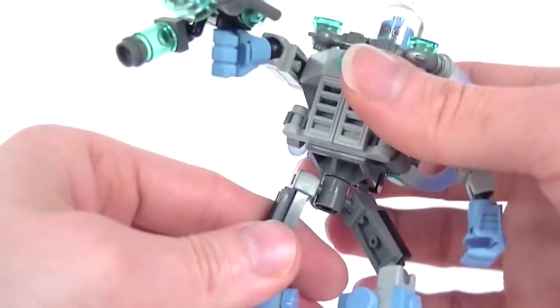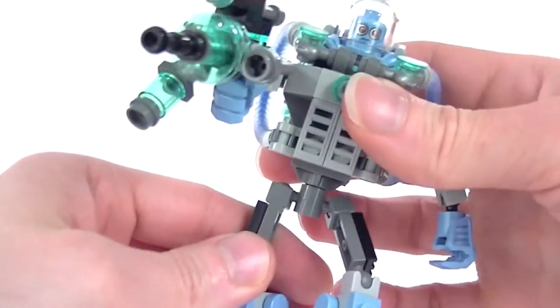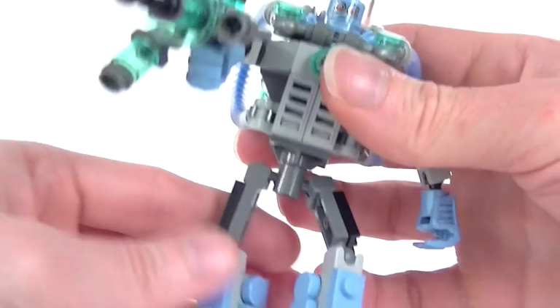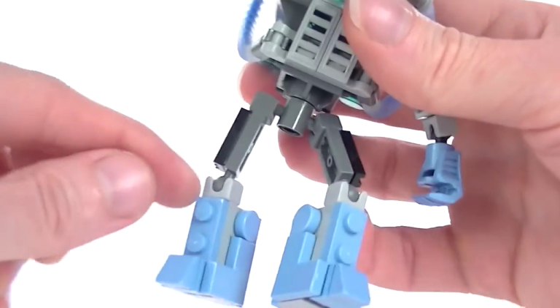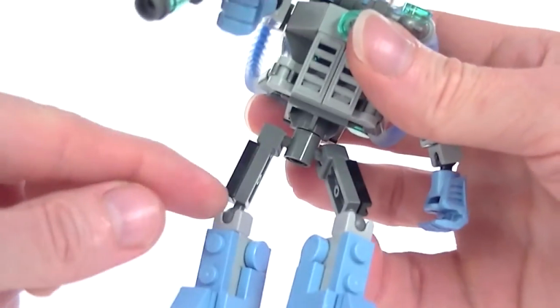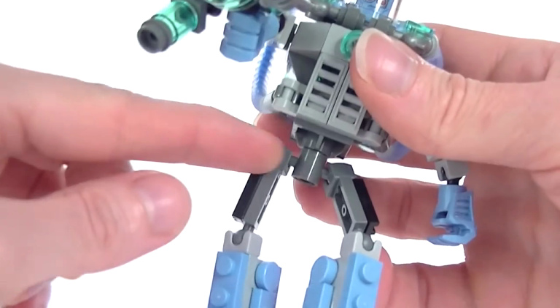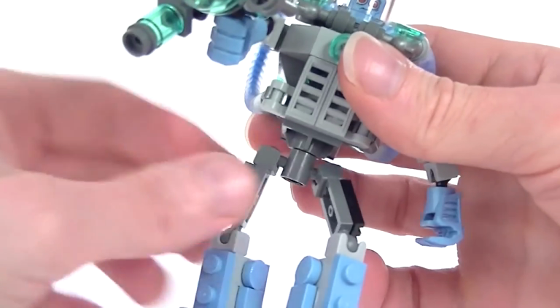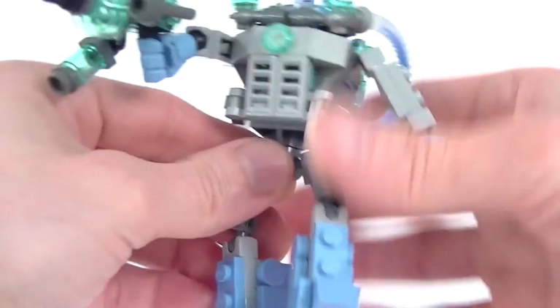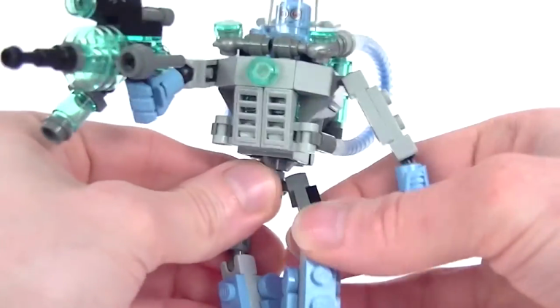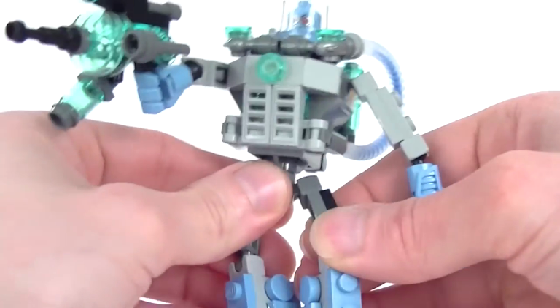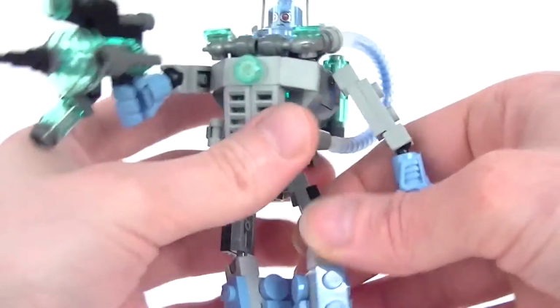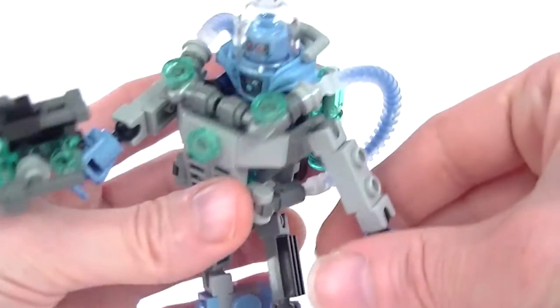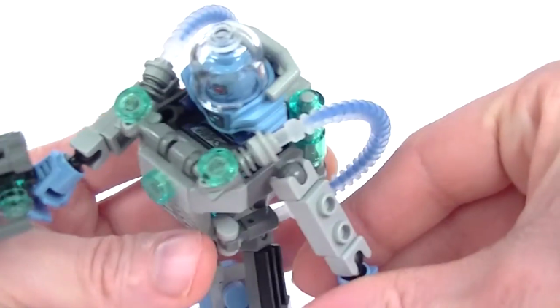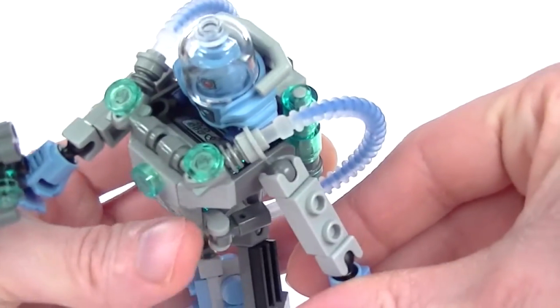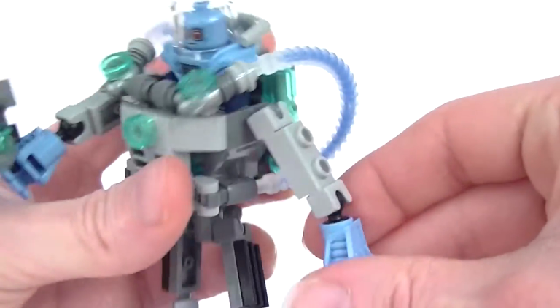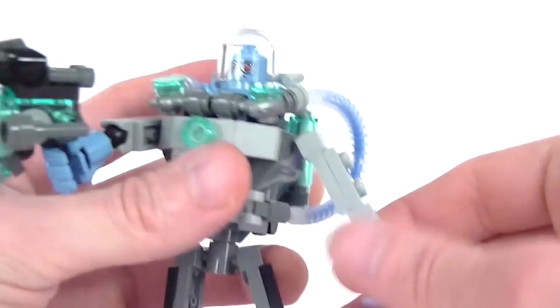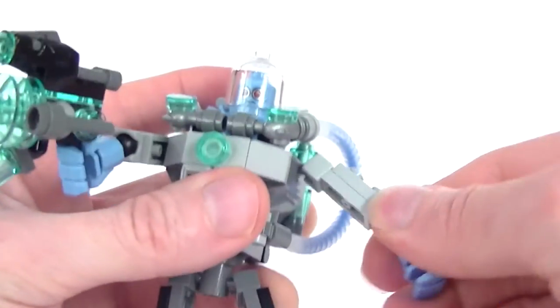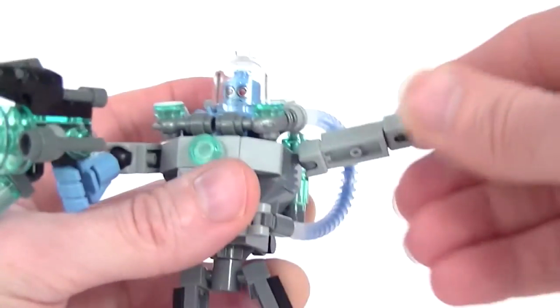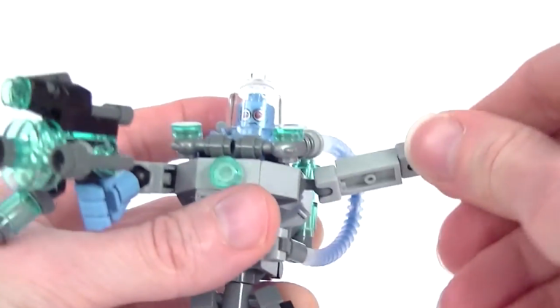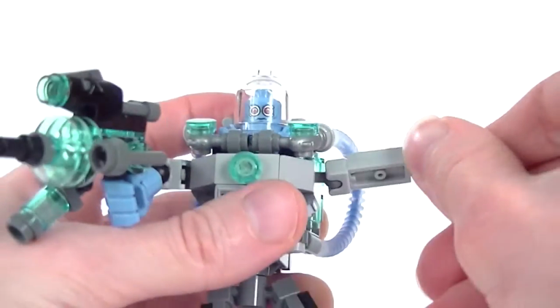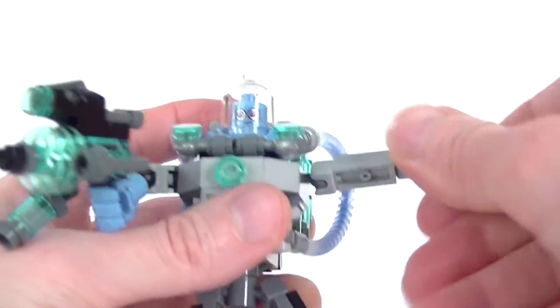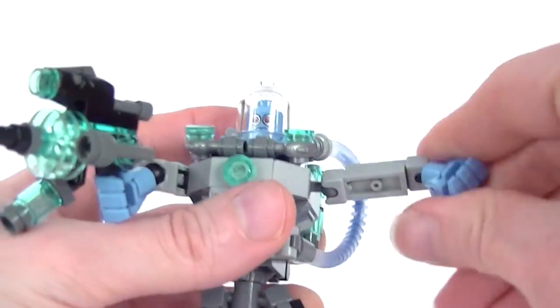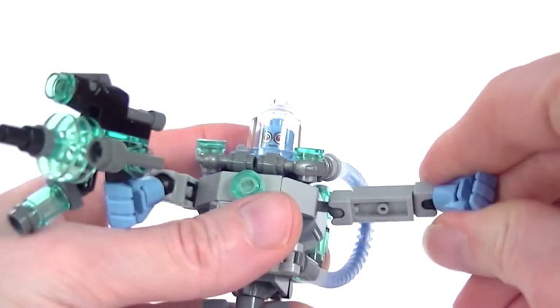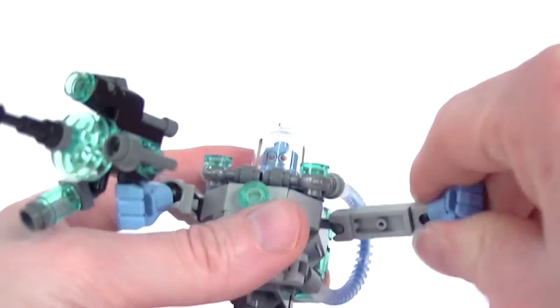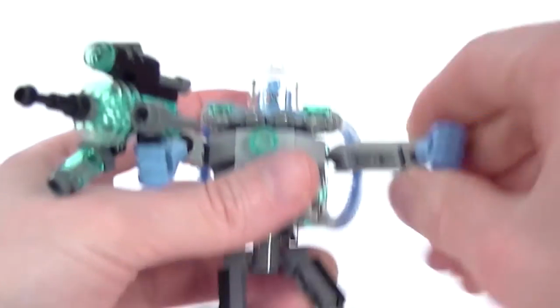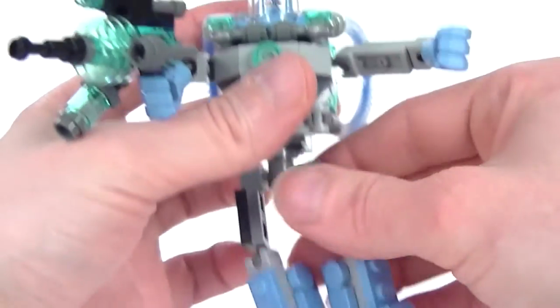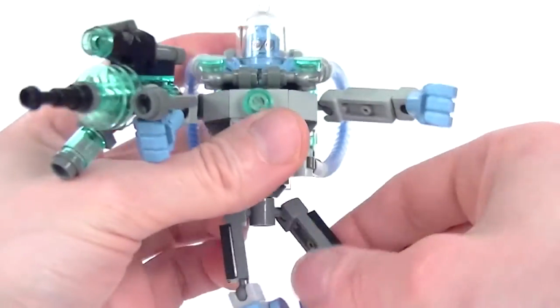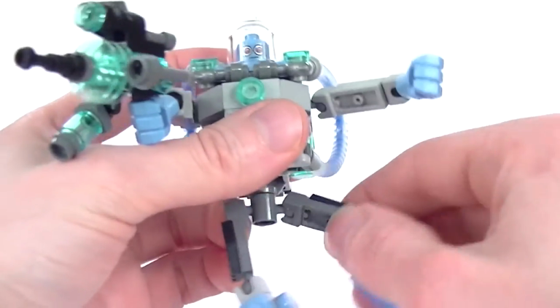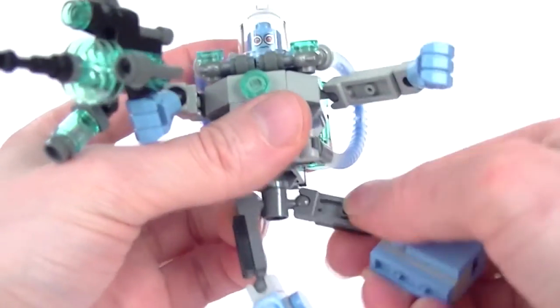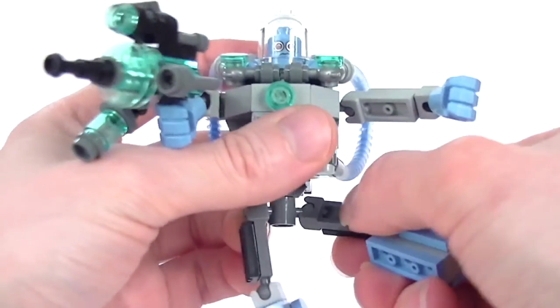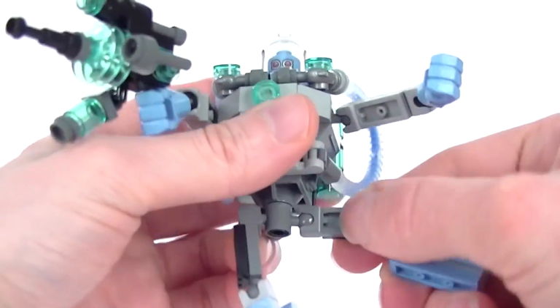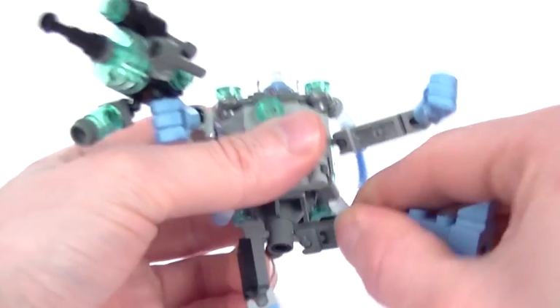You can see that the legs are just built up with some extra plate-y bits and stuff like that. And this fist is a new piece too. It's very nice to get these new pieces.